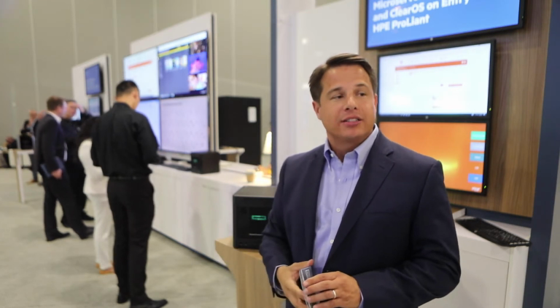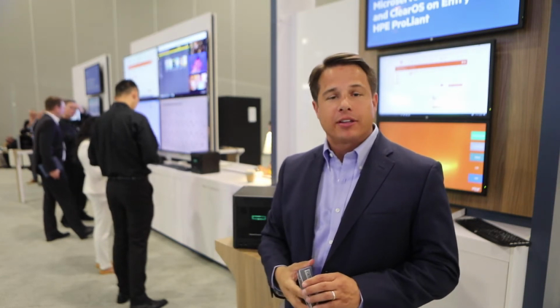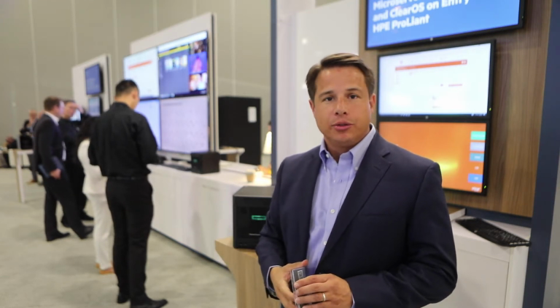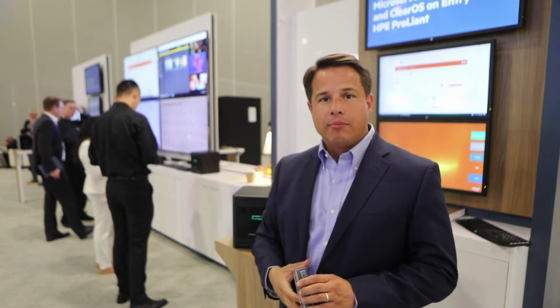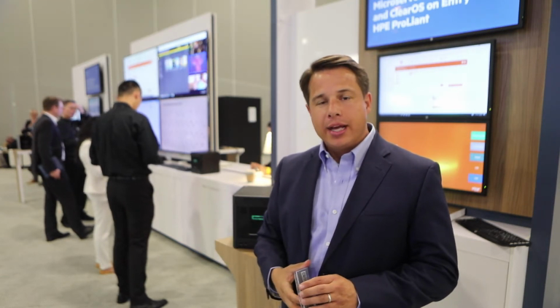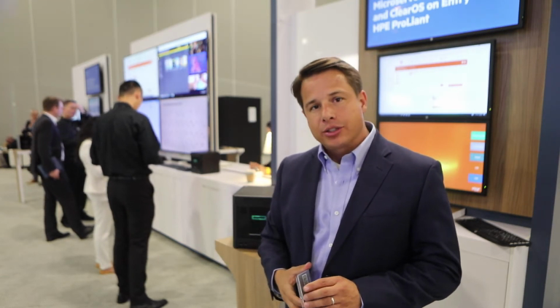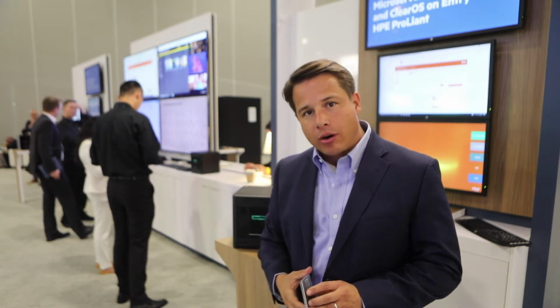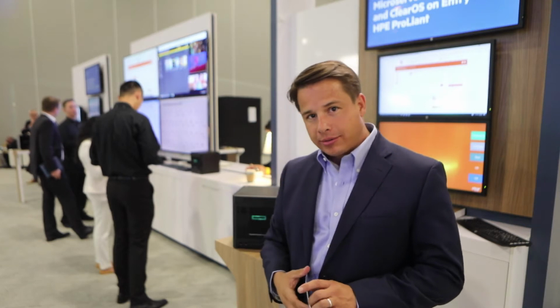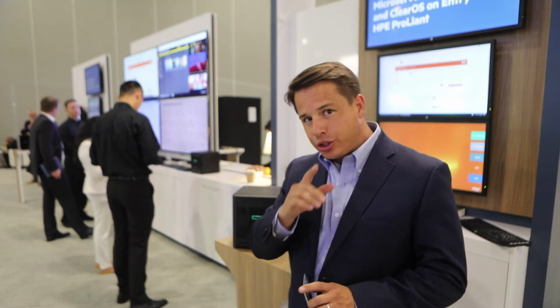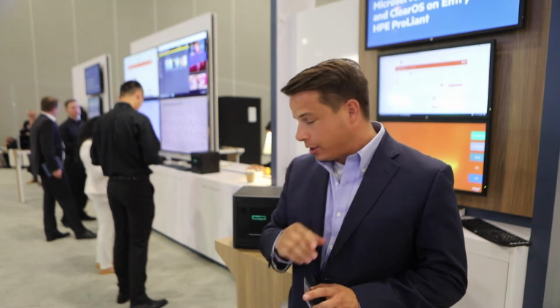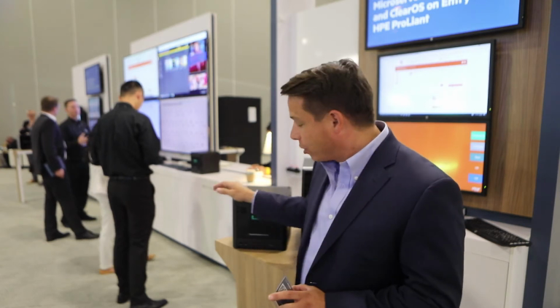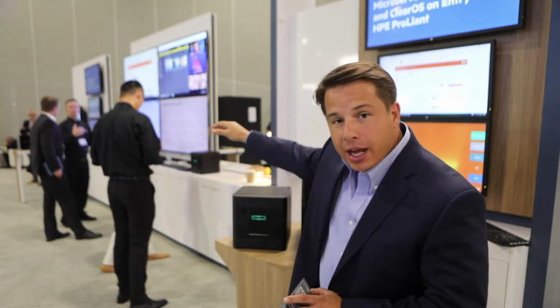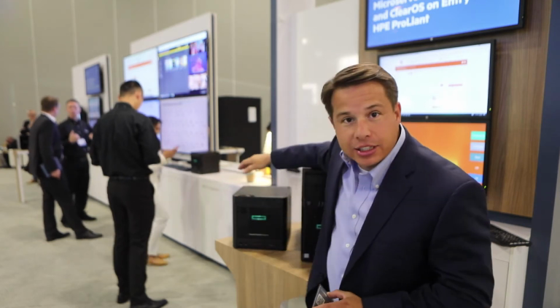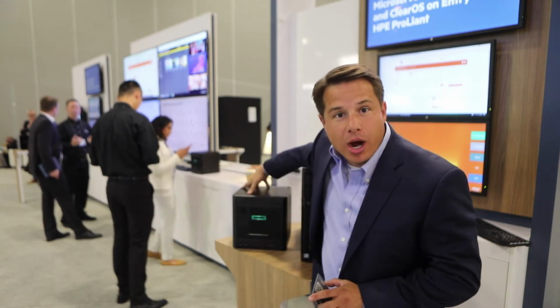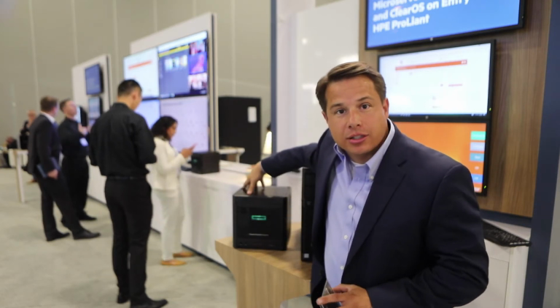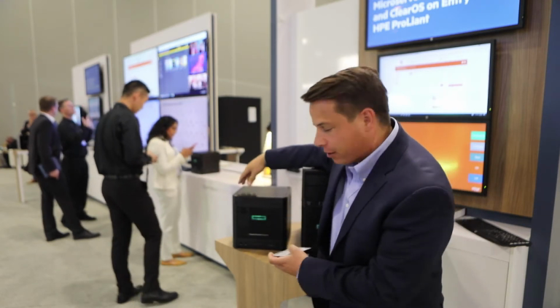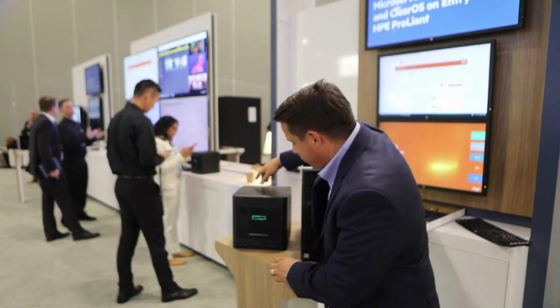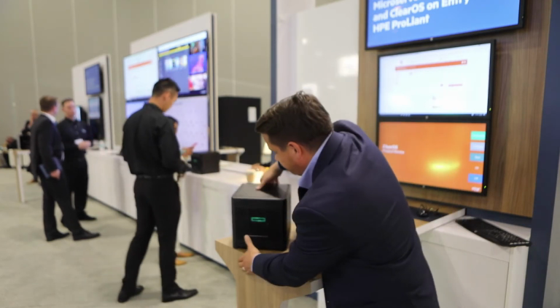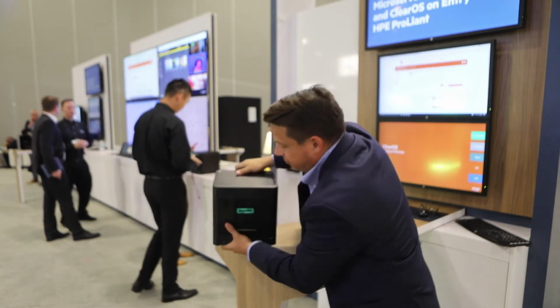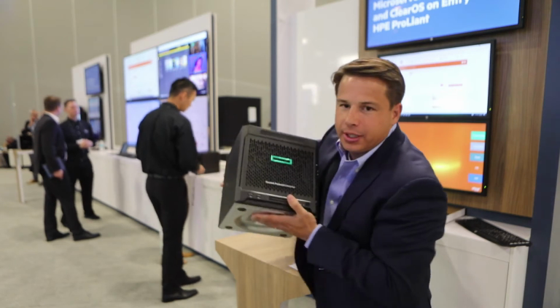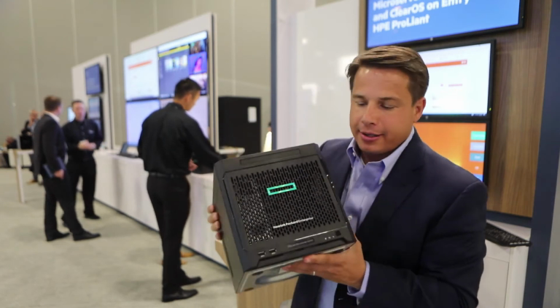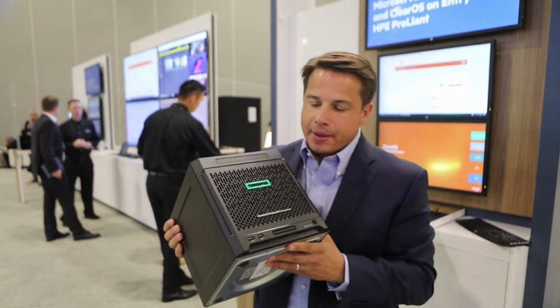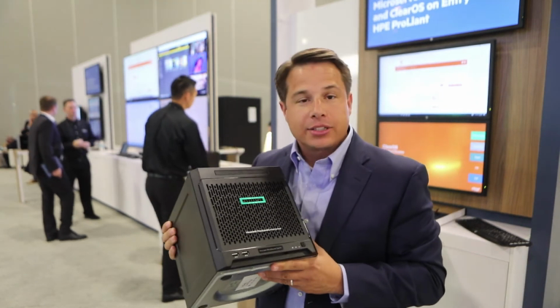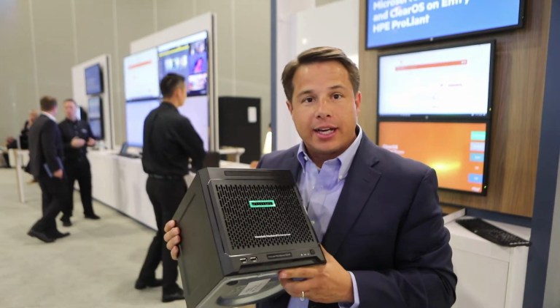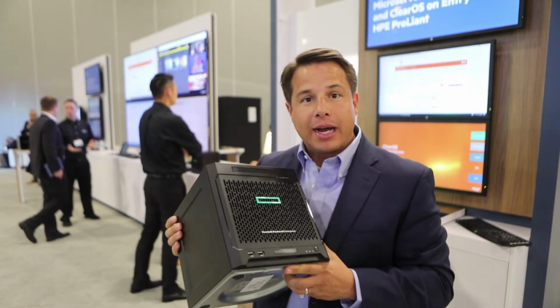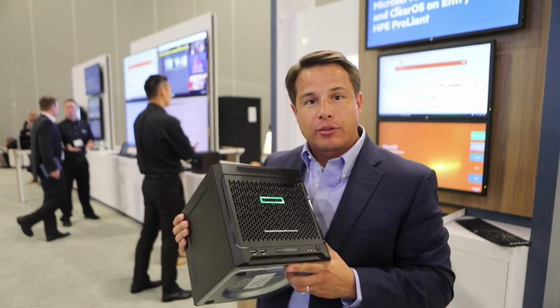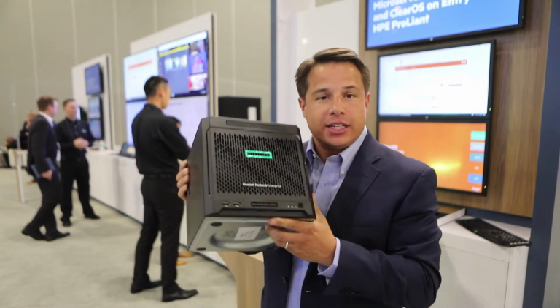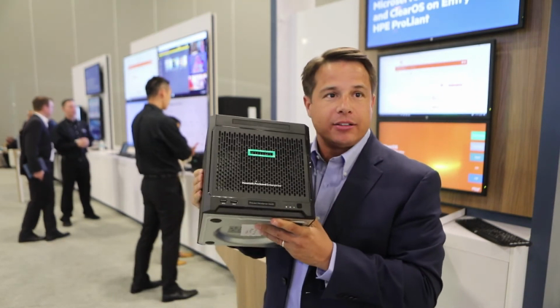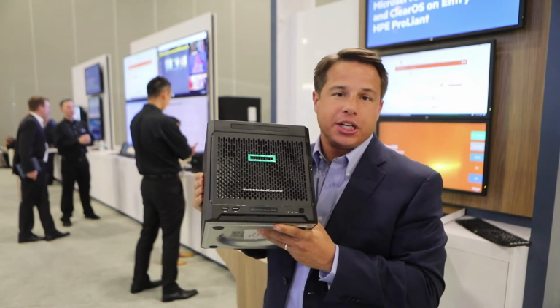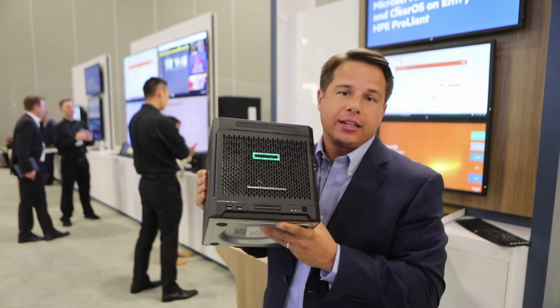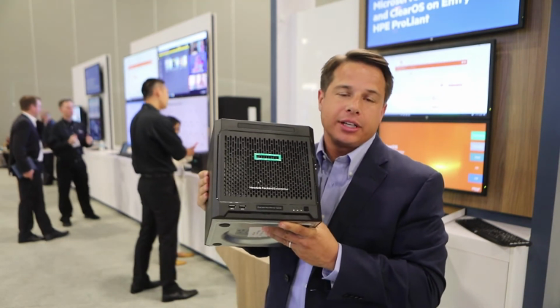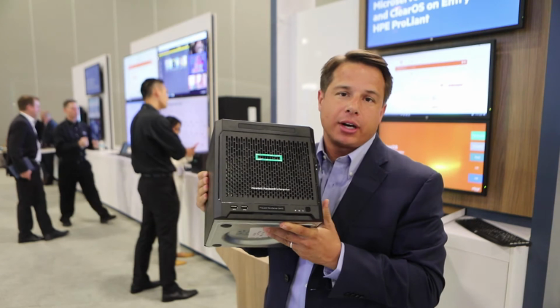Today is the 5th of June, Monday, and tomorrow we're going to be announcing this new box, the new micro-server. This is actually the Microserver Gen10, the first Gen10 that will actually hit the market.